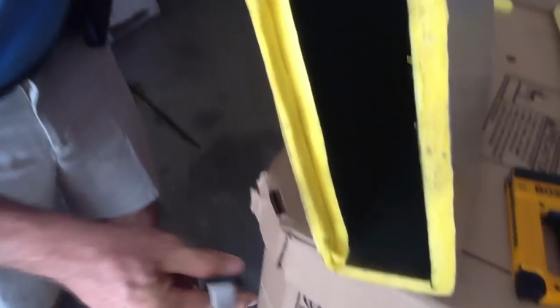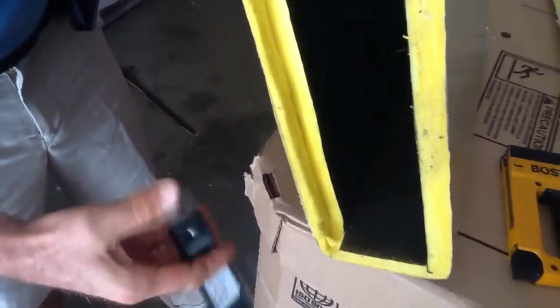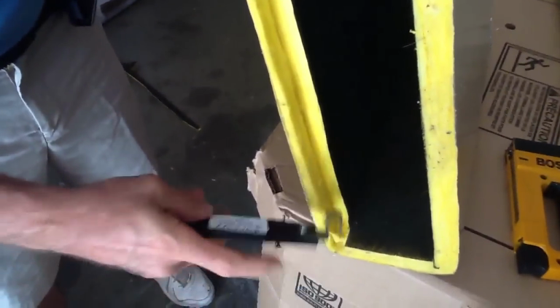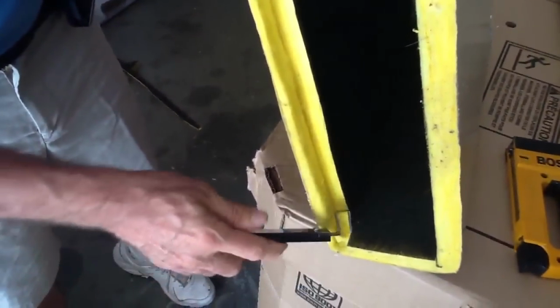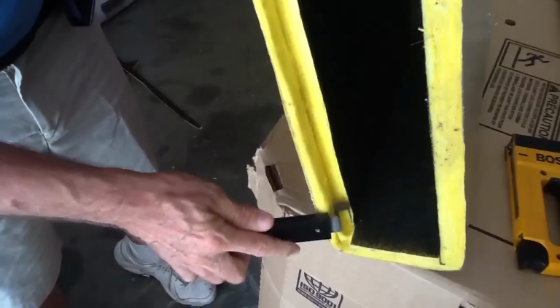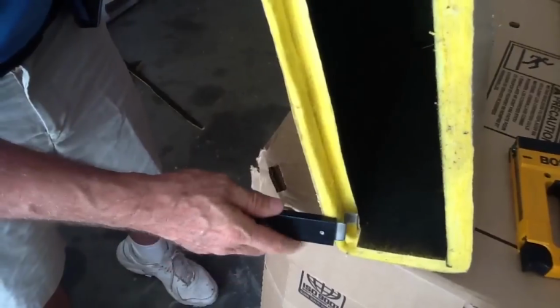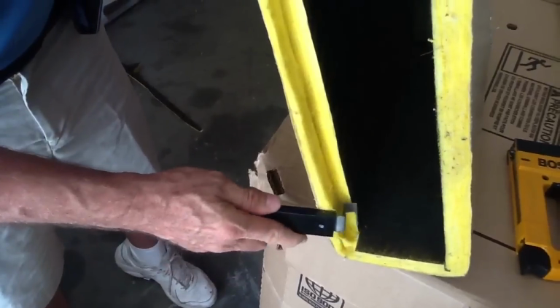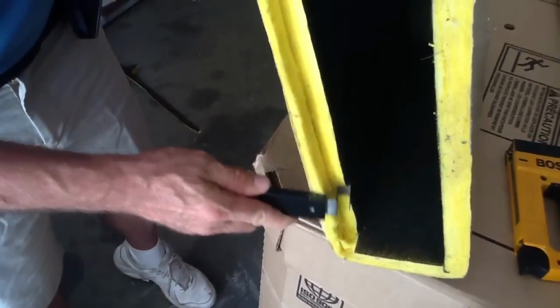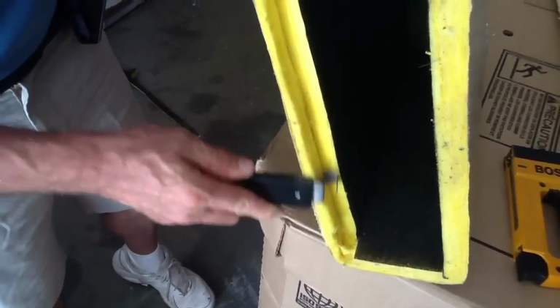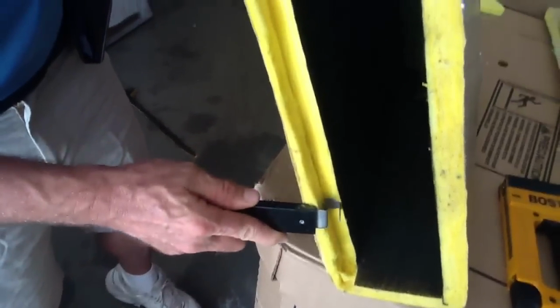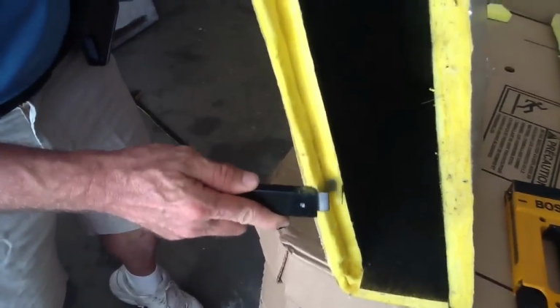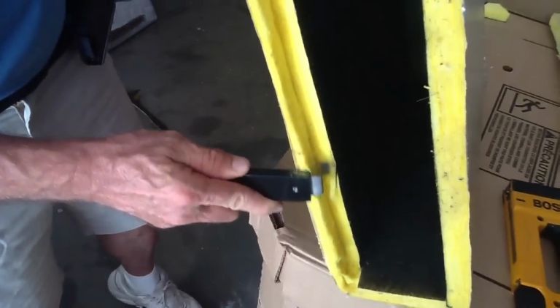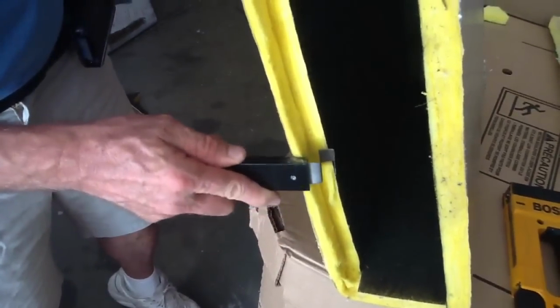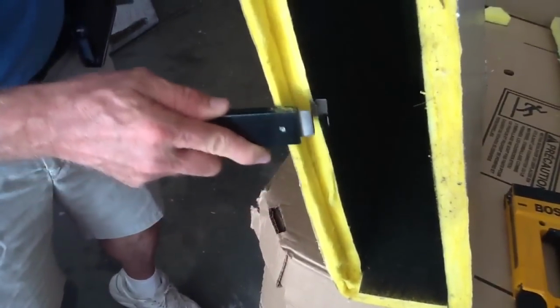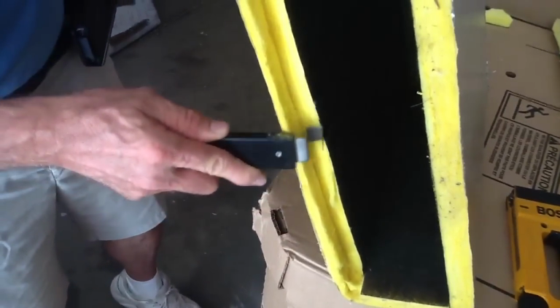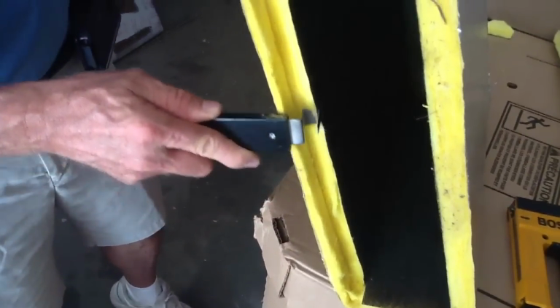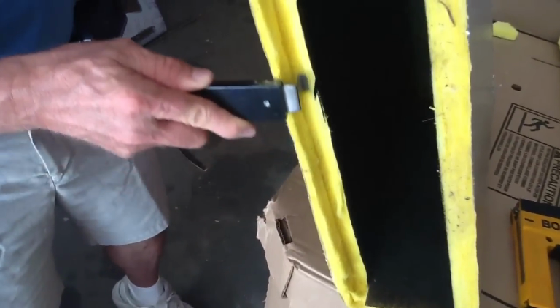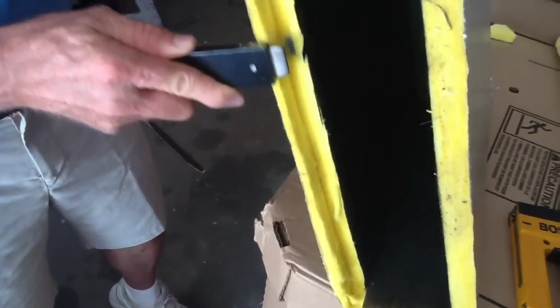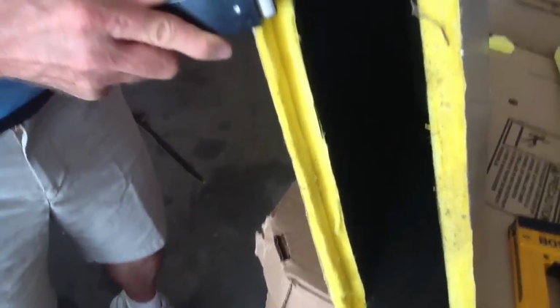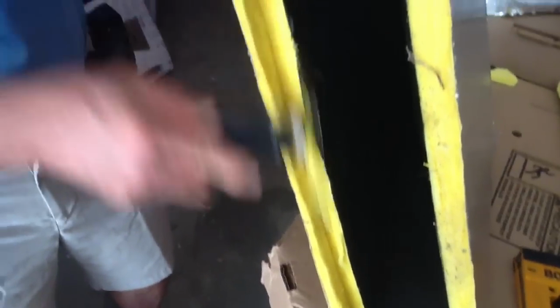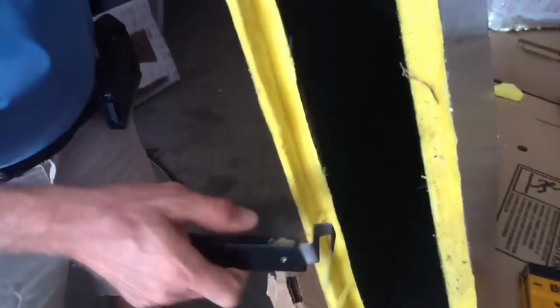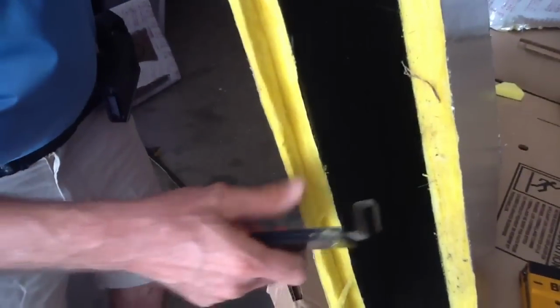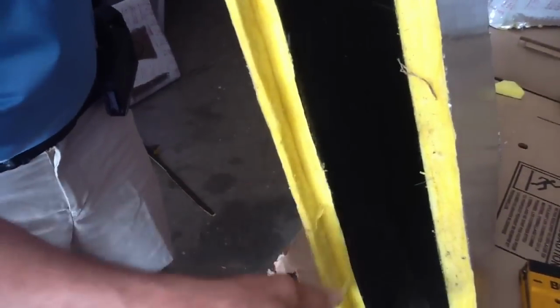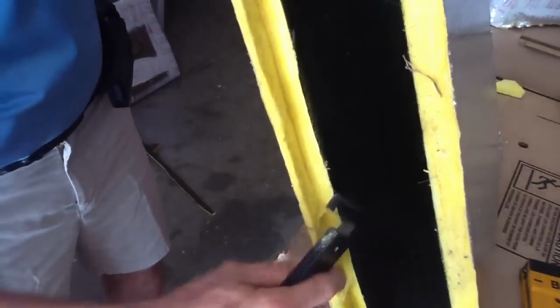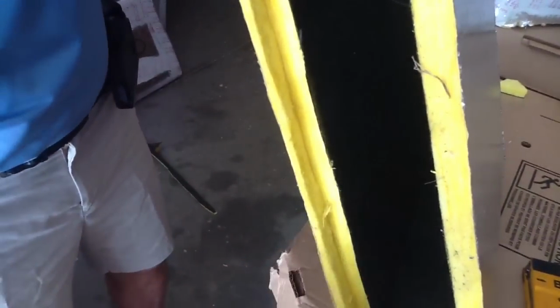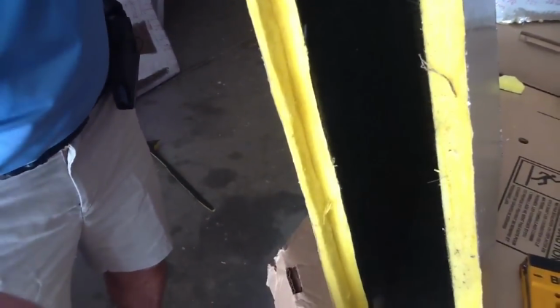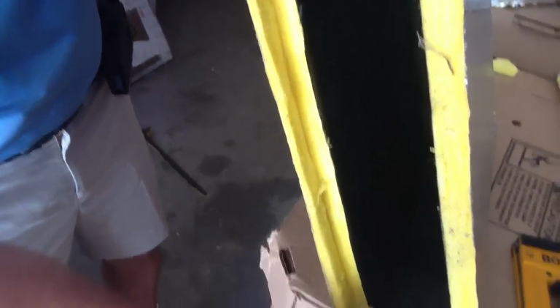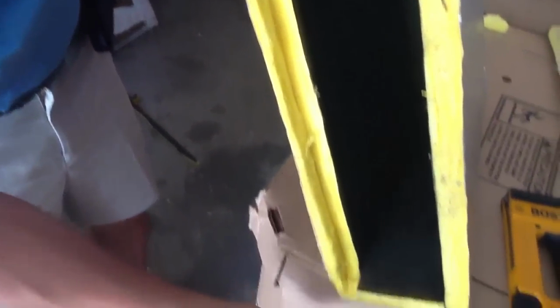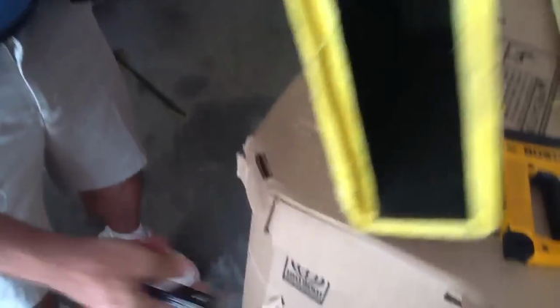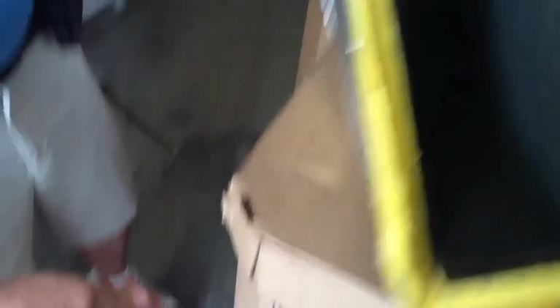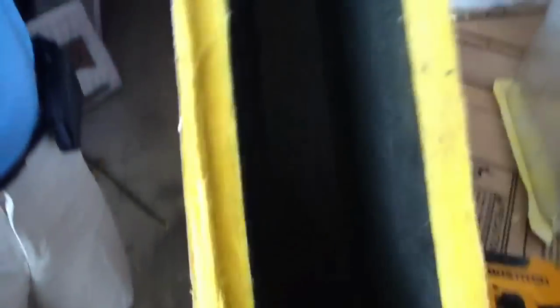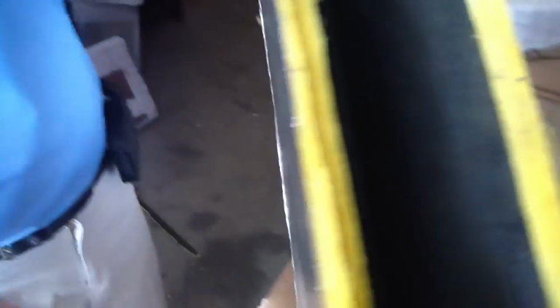Of course you can always take your knife and go back and just kind of trim it just a little bit. One thing about ductwork is it's very forgiving.